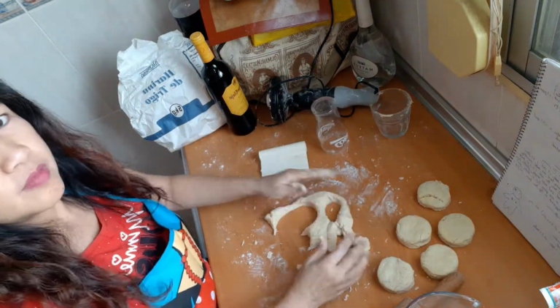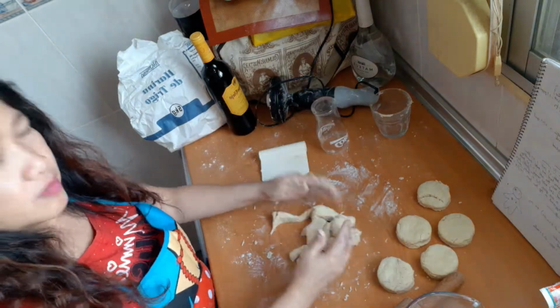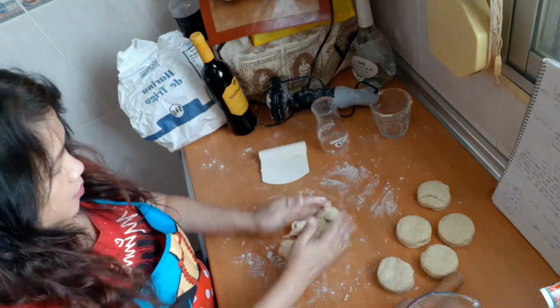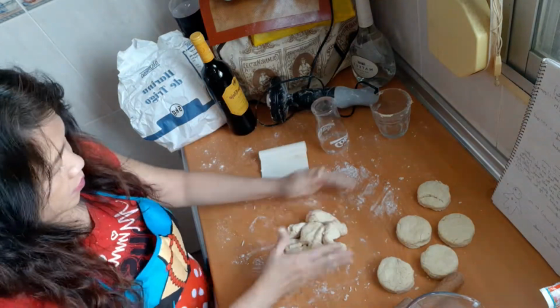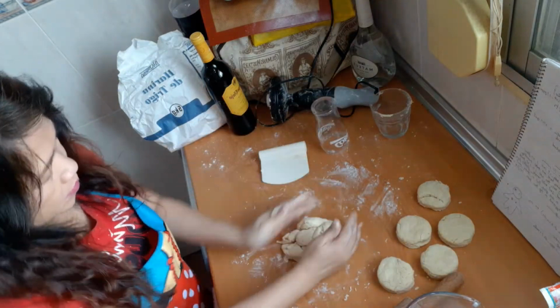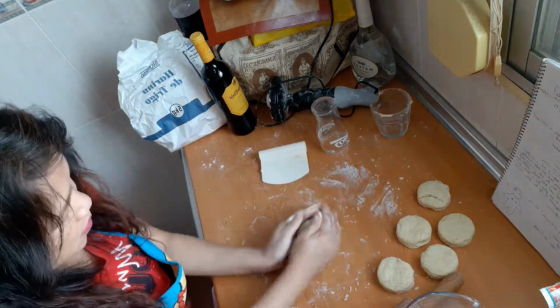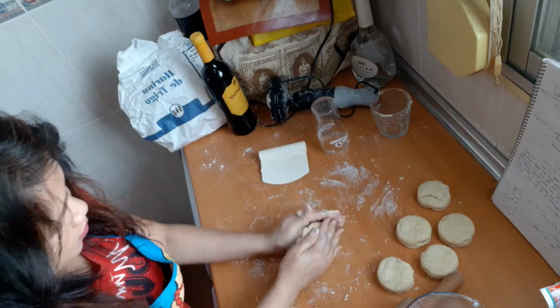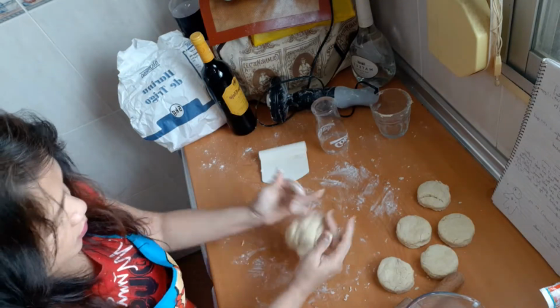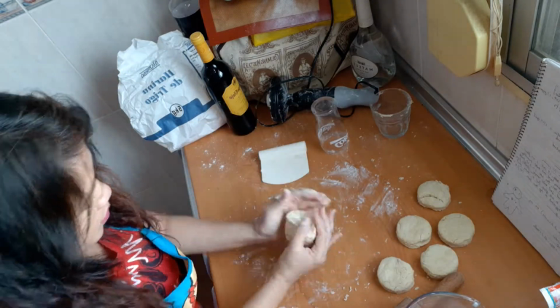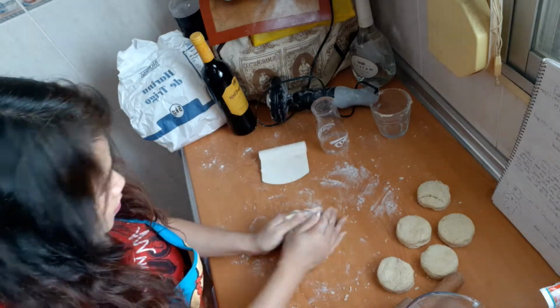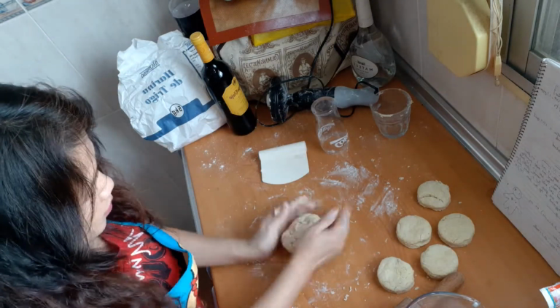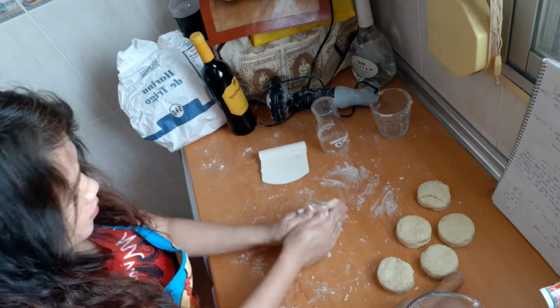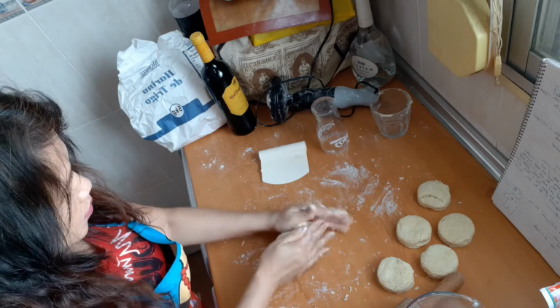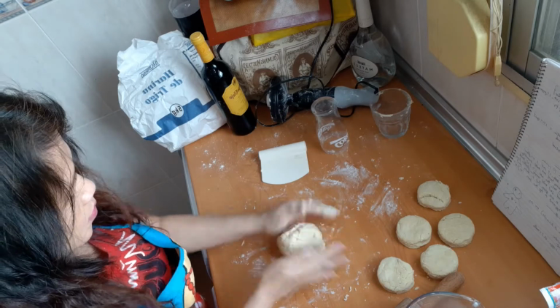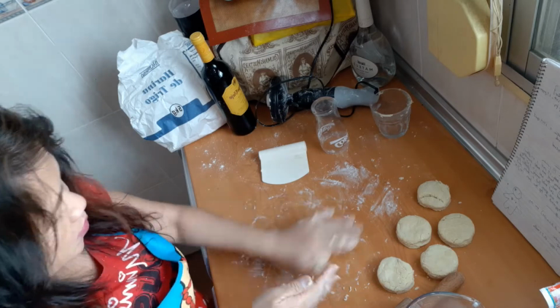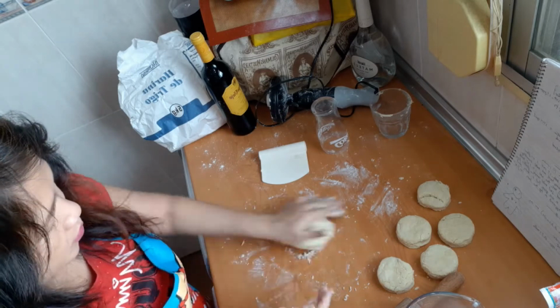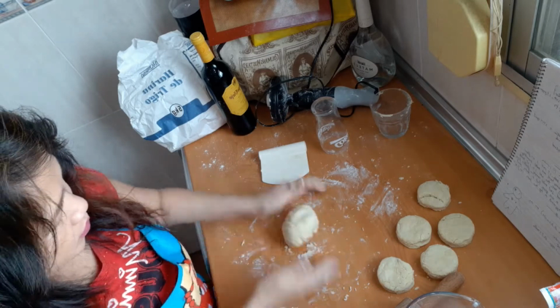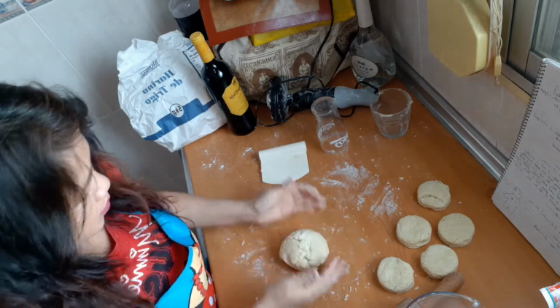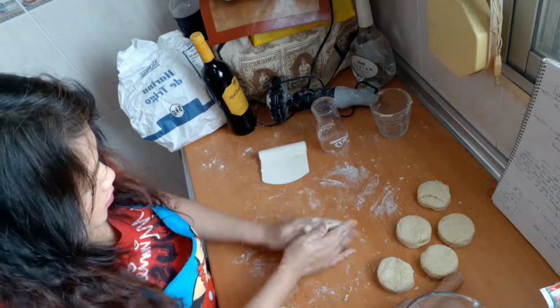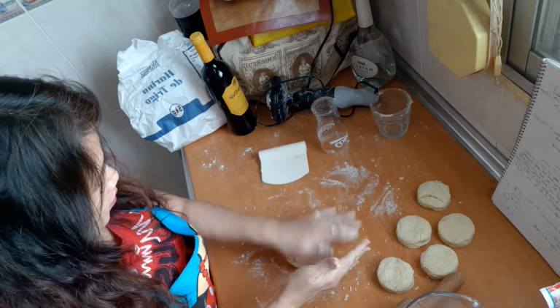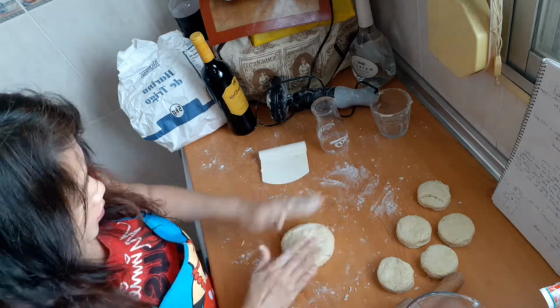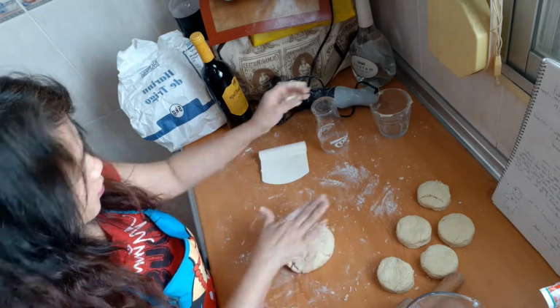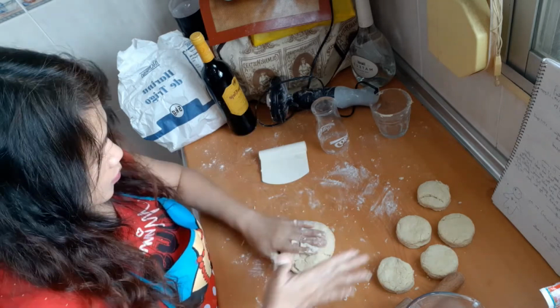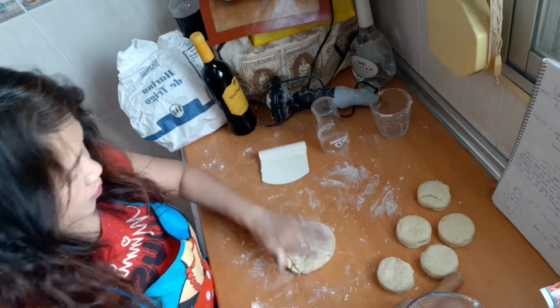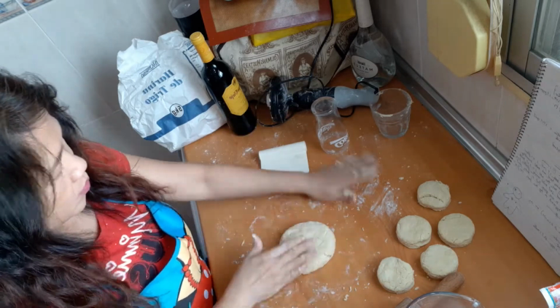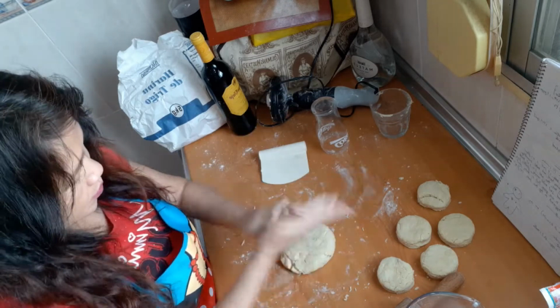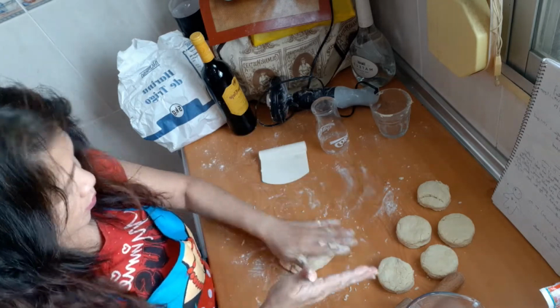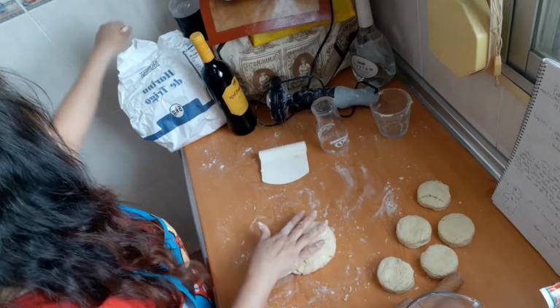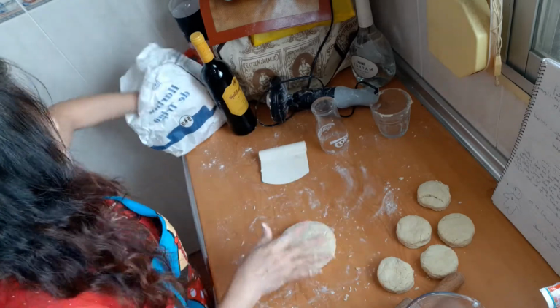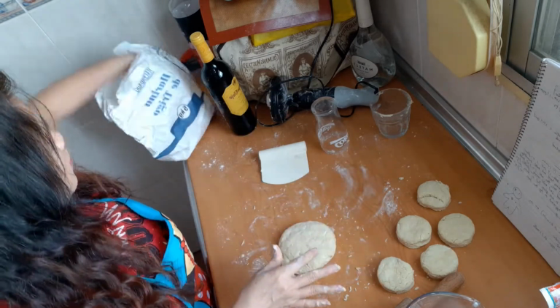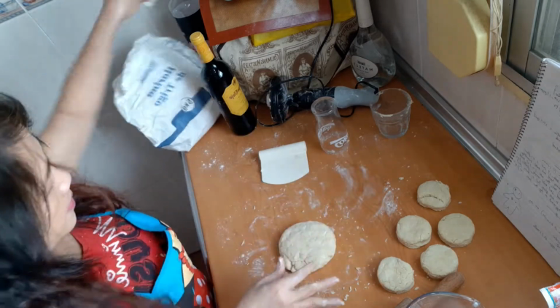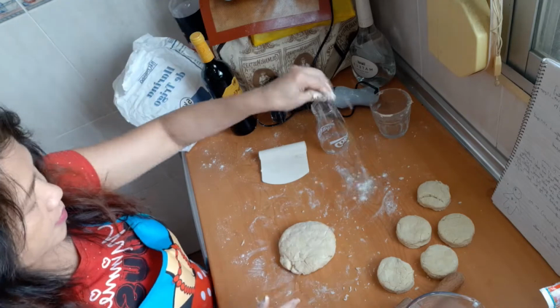For the cuttings, just form them into a ball again and maintain the one inch thickness.